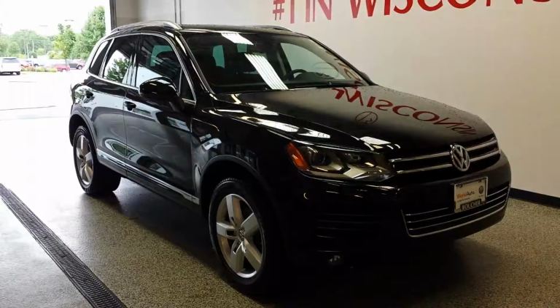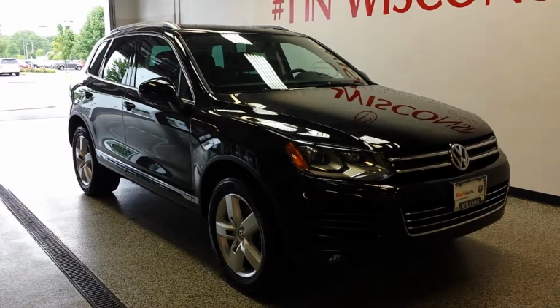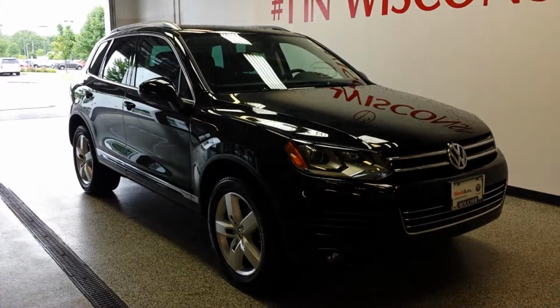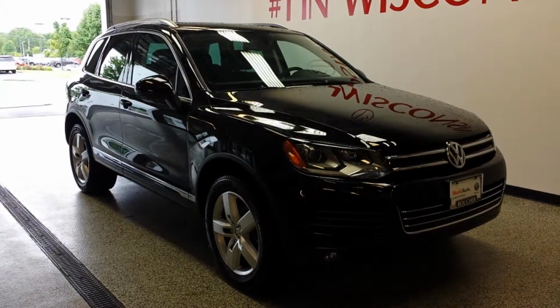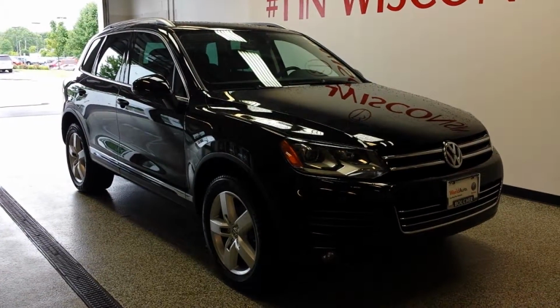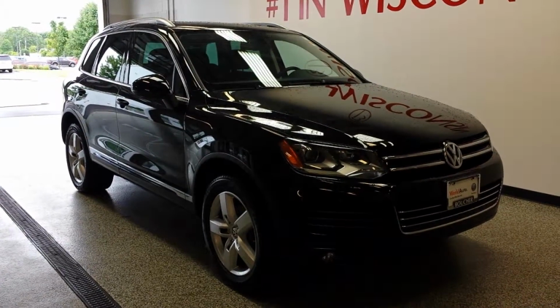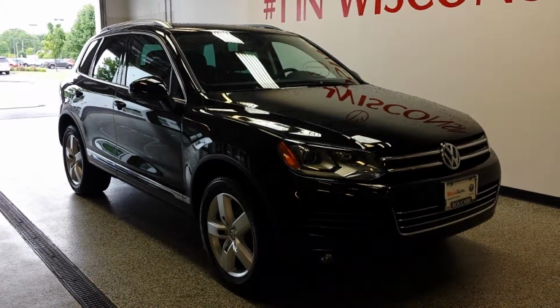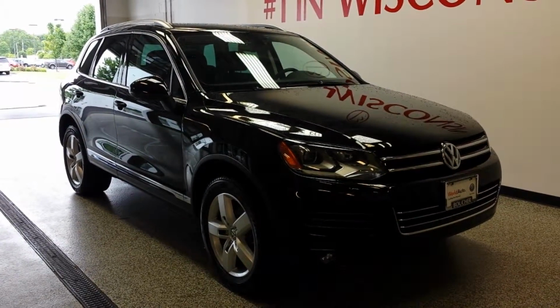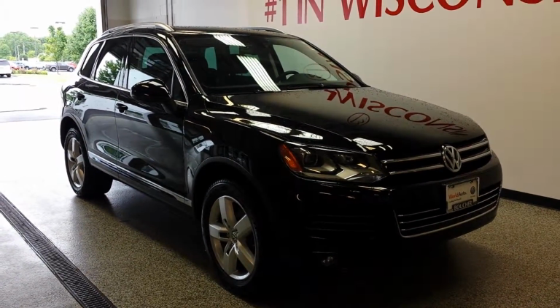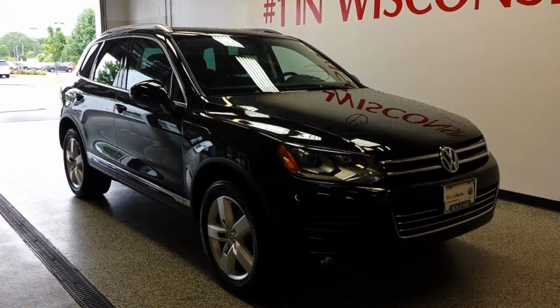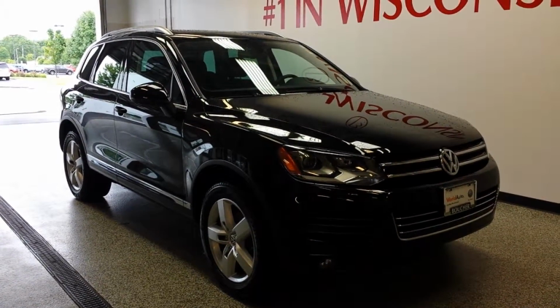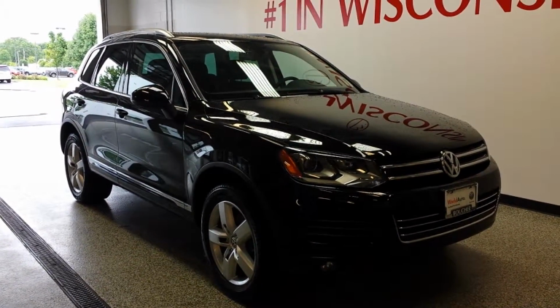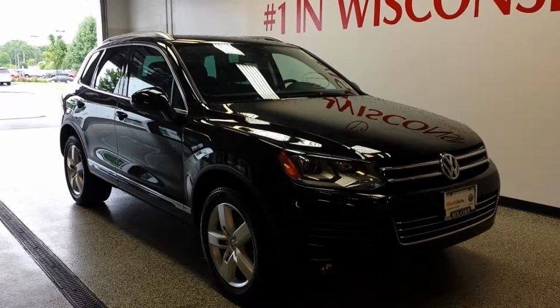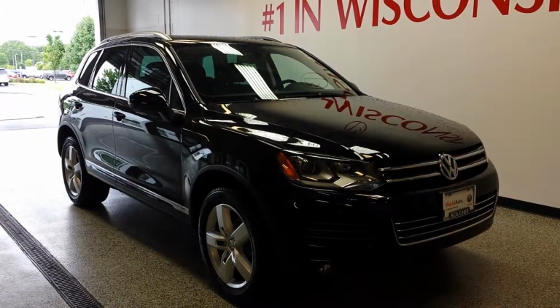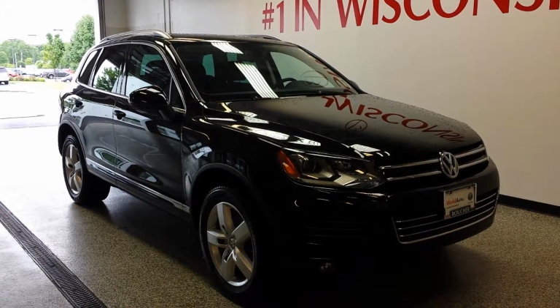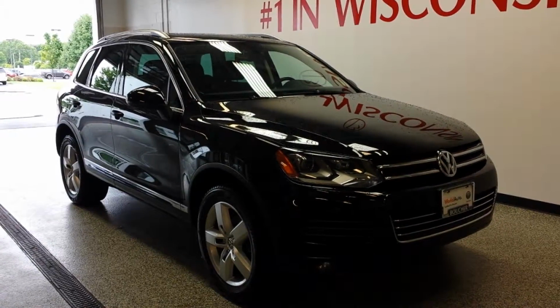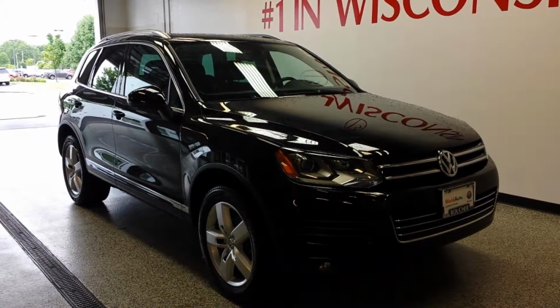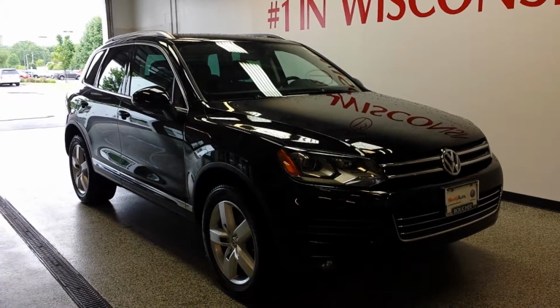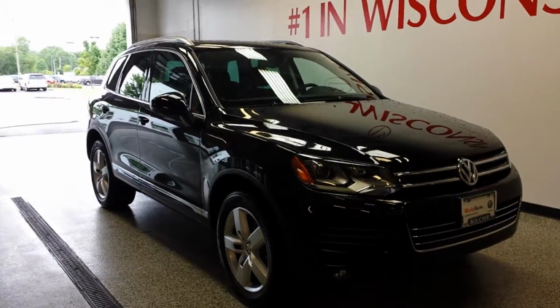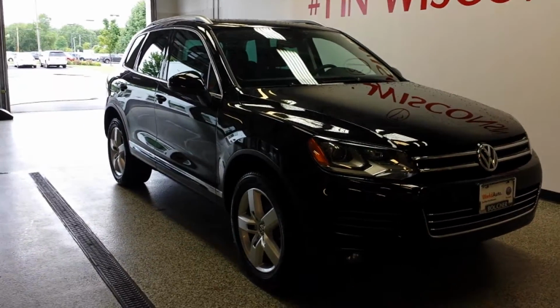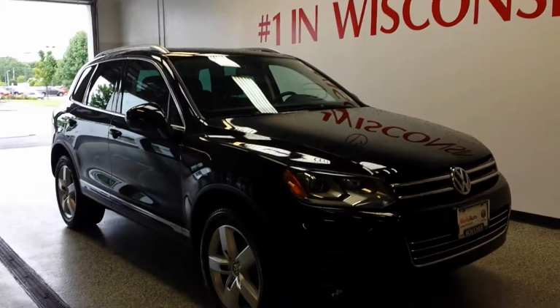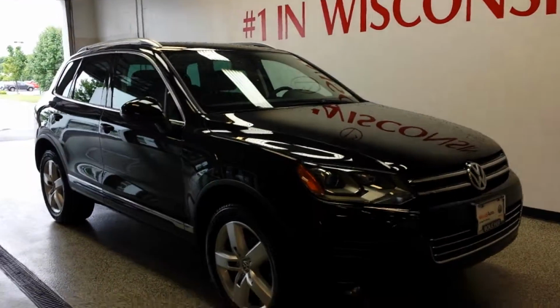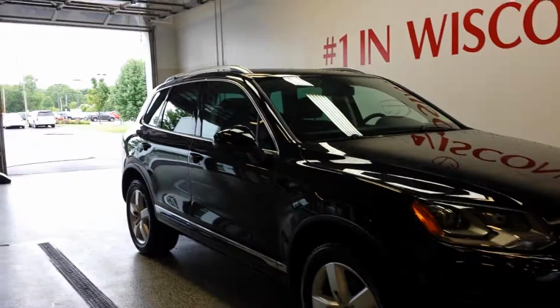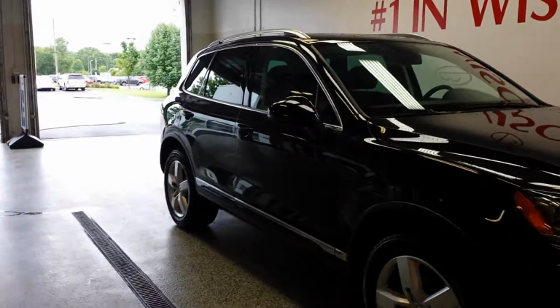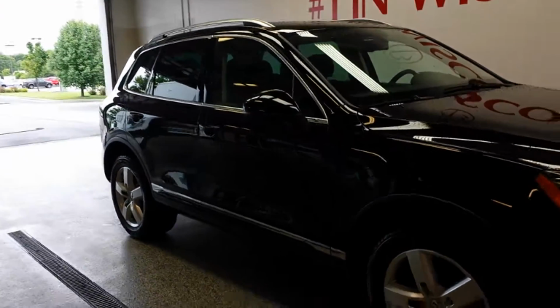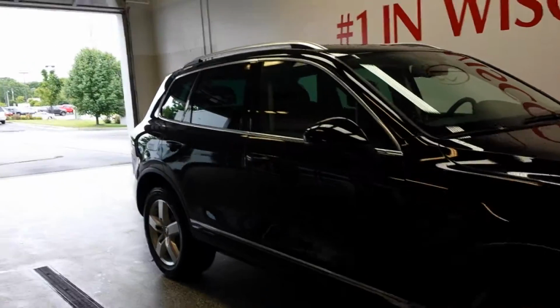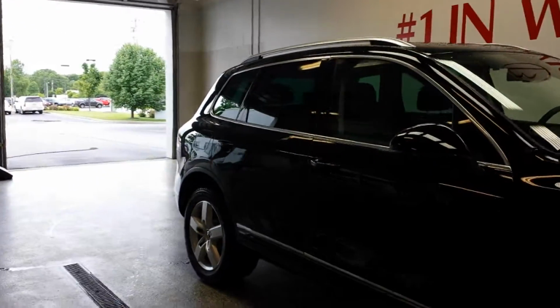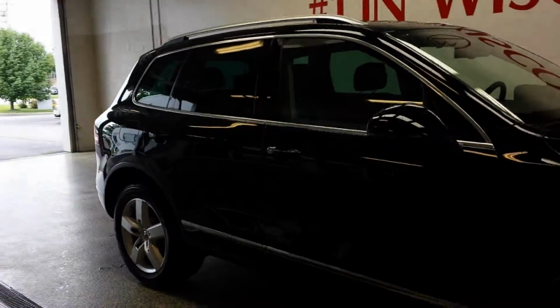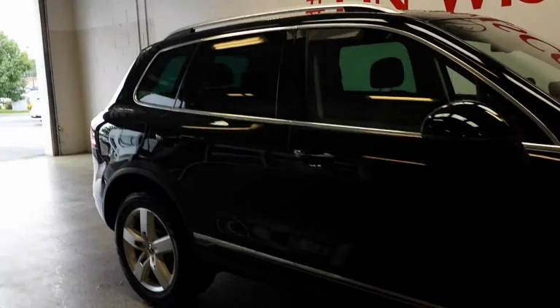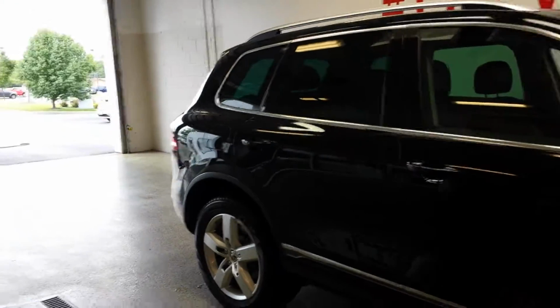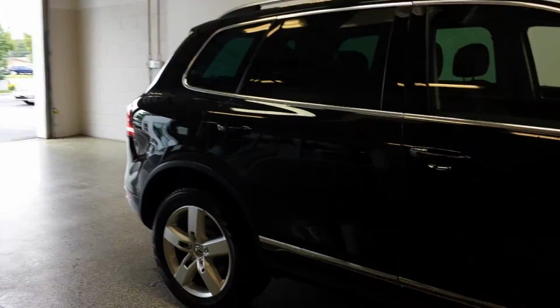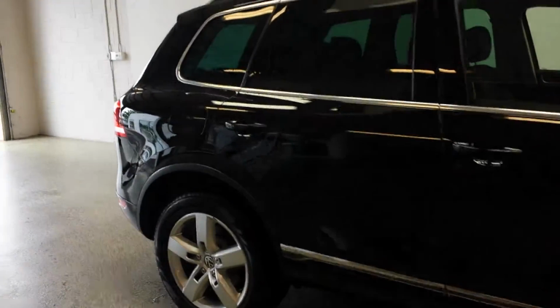Hello everyone, Amber here with Blue Shade Volkswagen Franklin. I am presenting to you a 2012 Volkswagen Touareg VR6. This vehicle is fully loaded and has everything that could basically come in a vehicle.